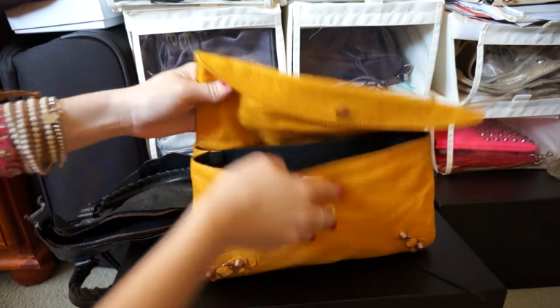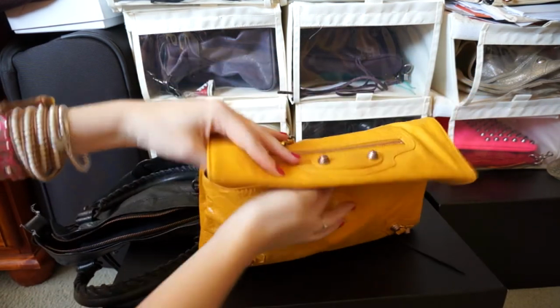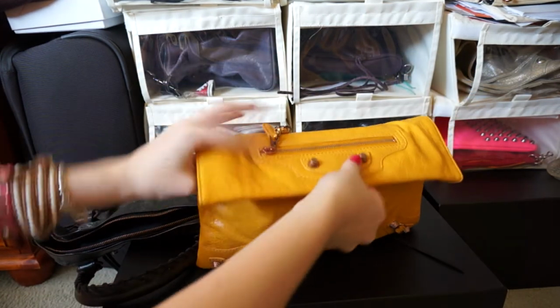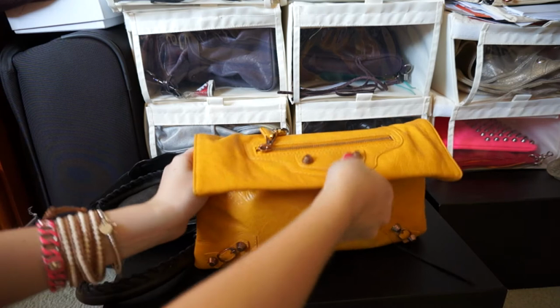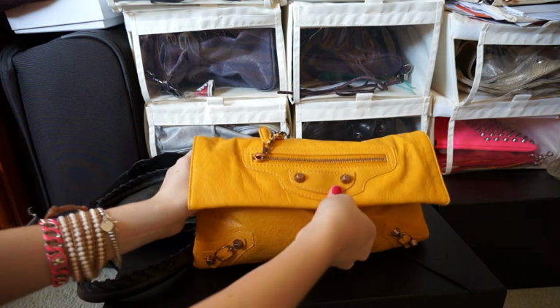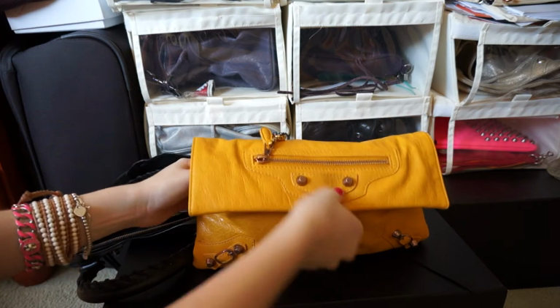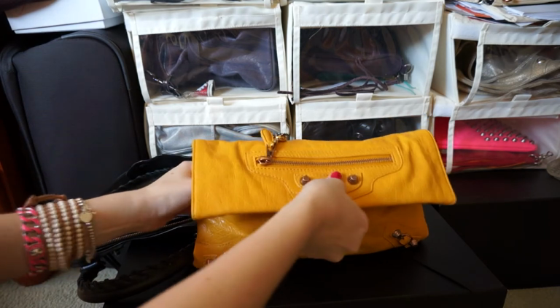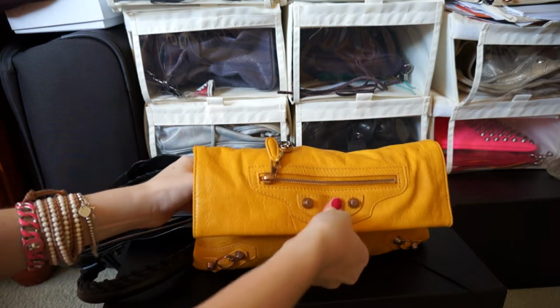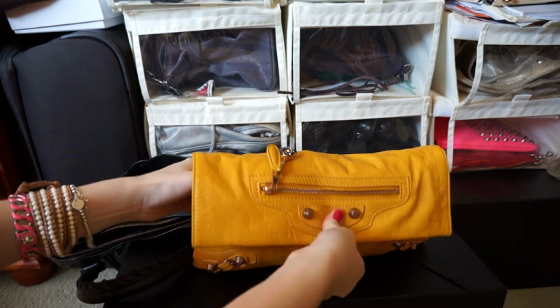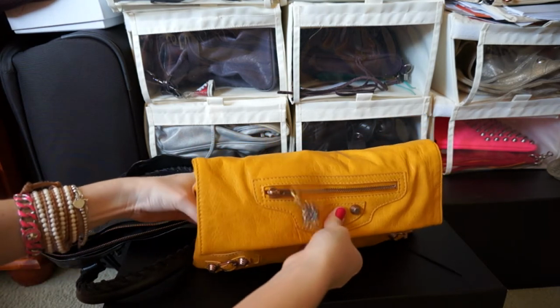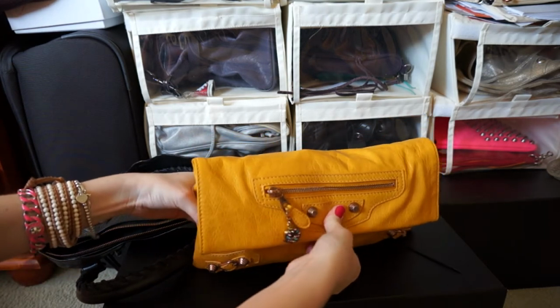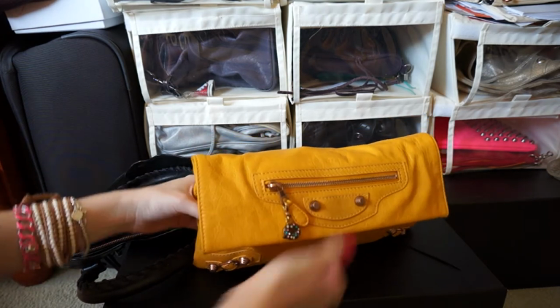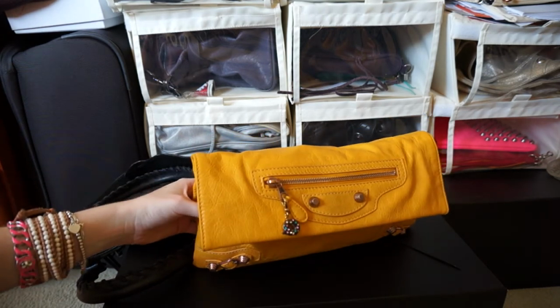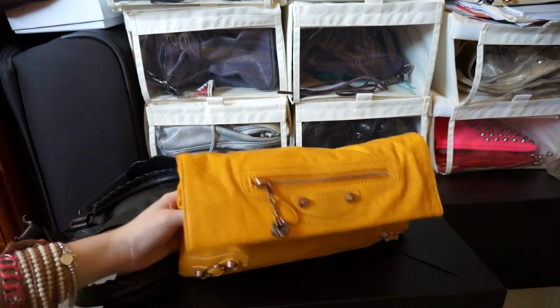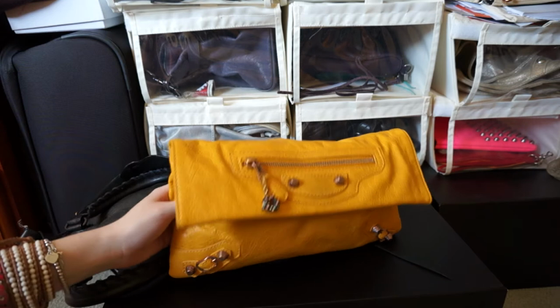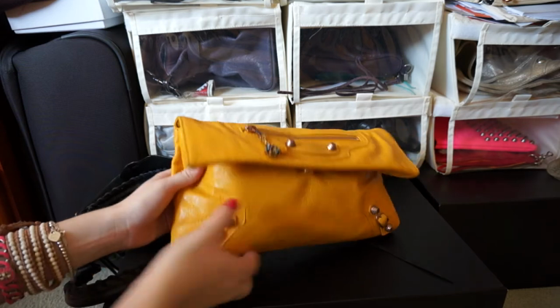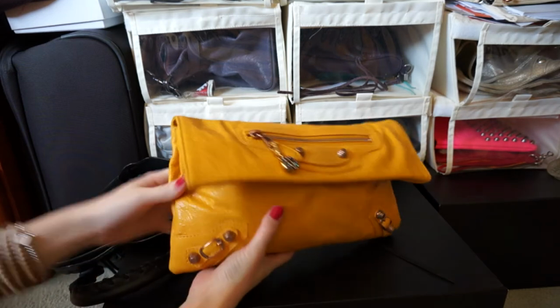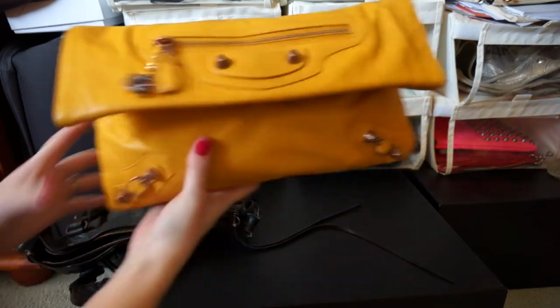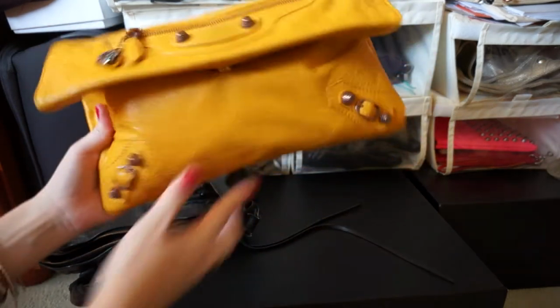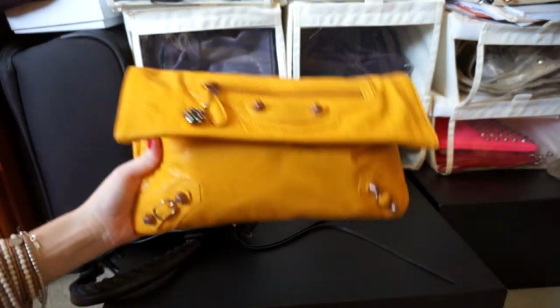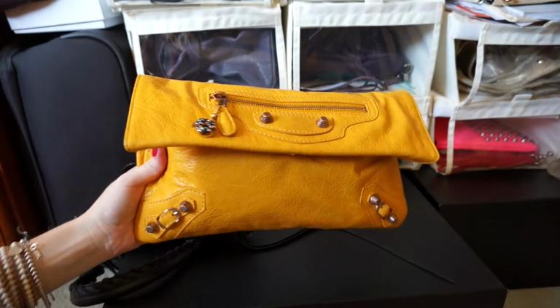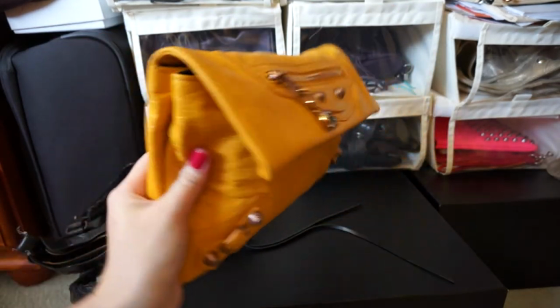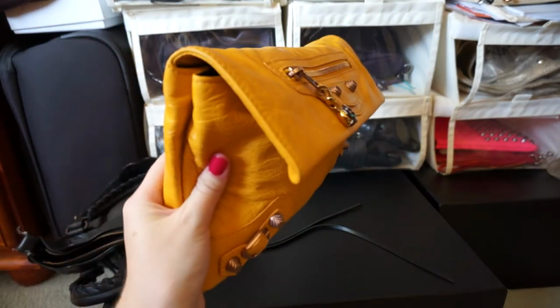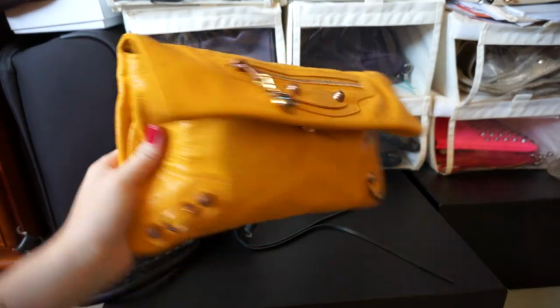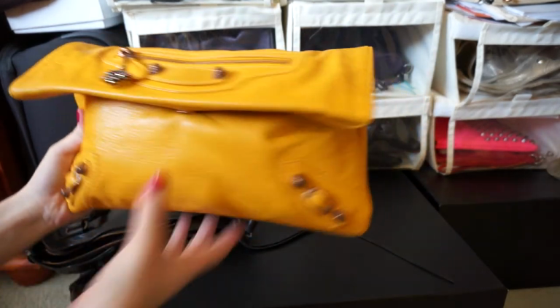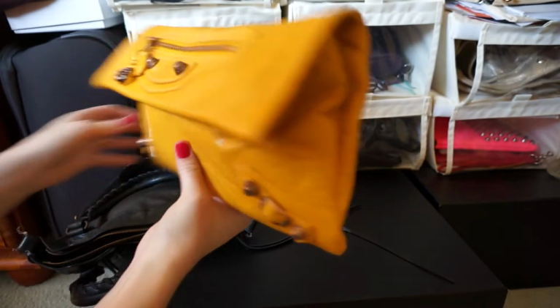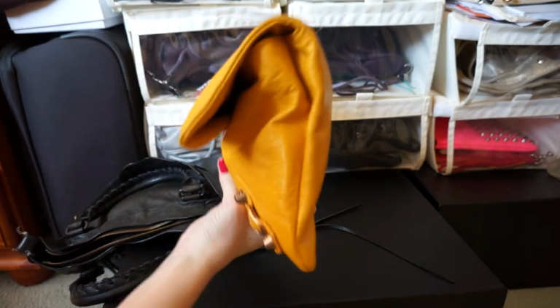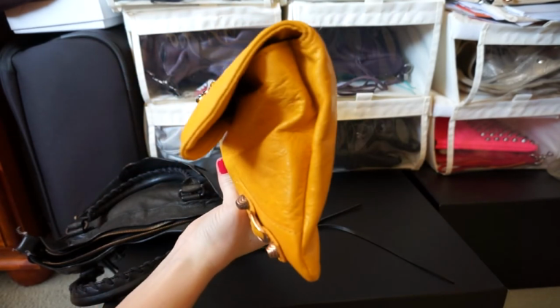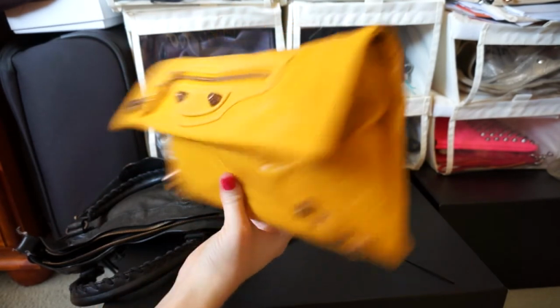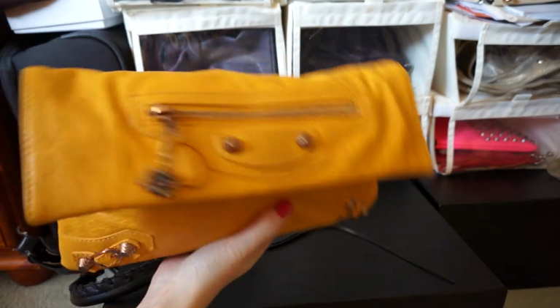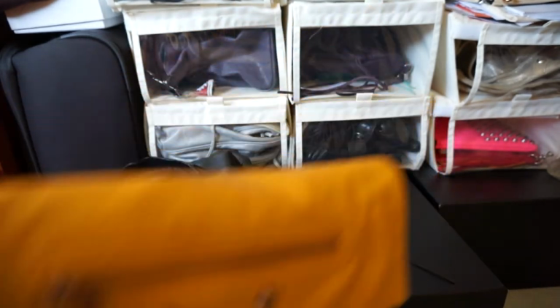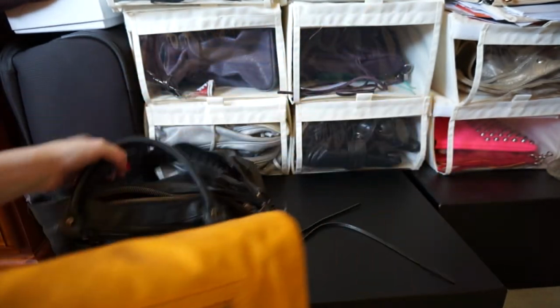So it does all just about fit in. Everything that was in the First fits quite well — not neatly because I threw it all in — but it does actually fit inside the envelope clutch.